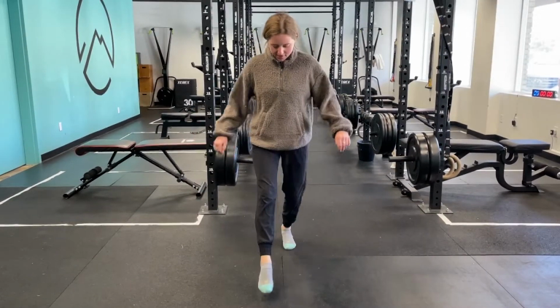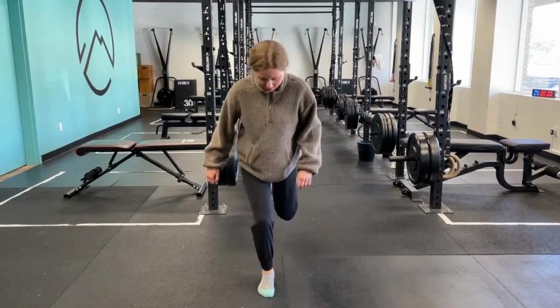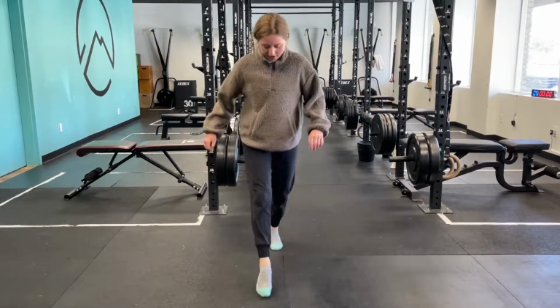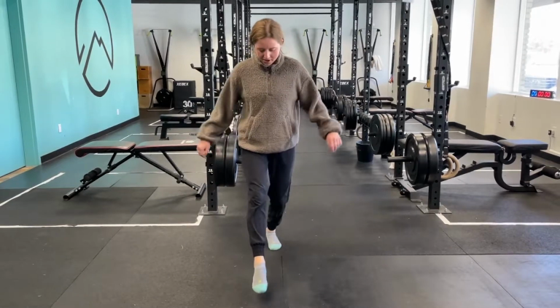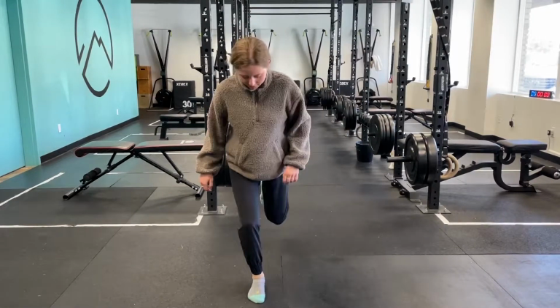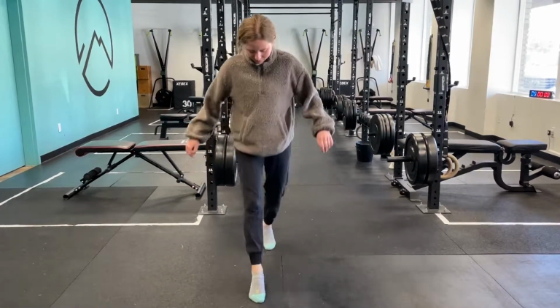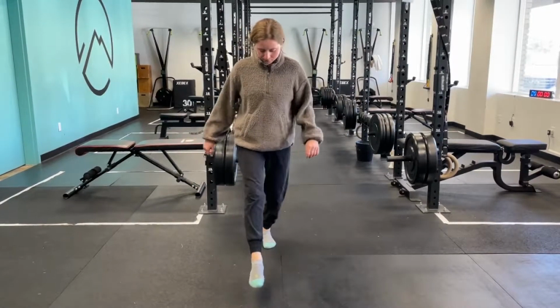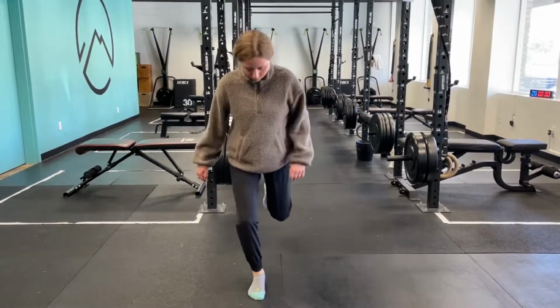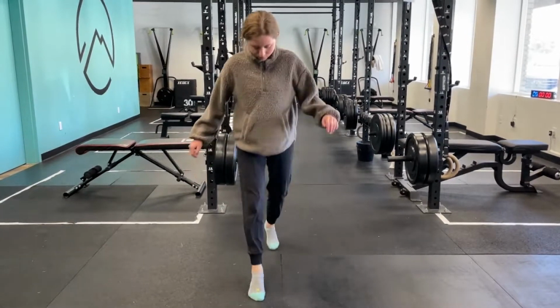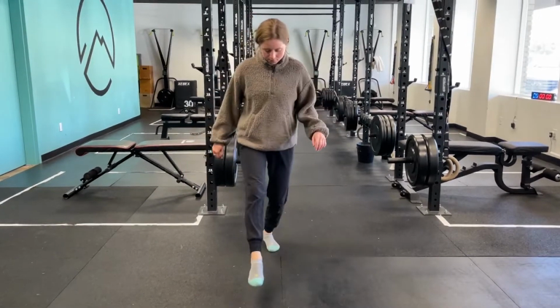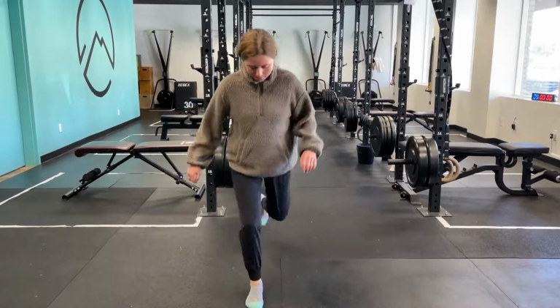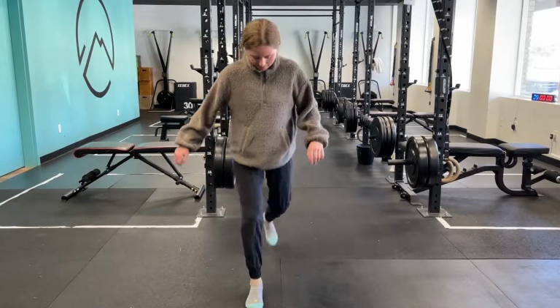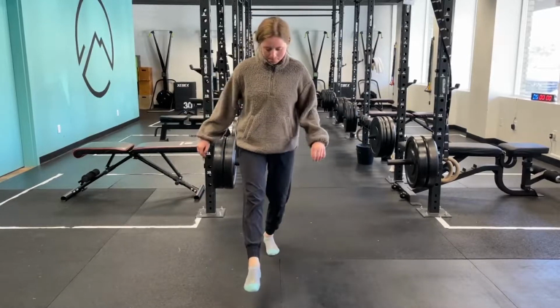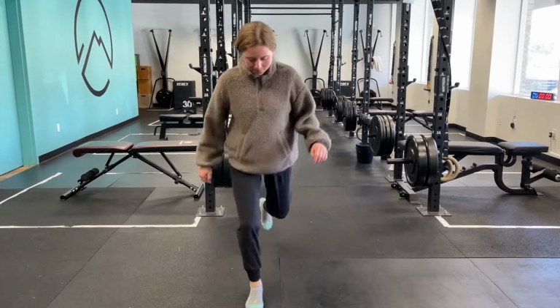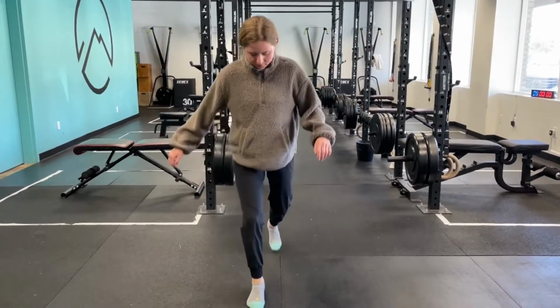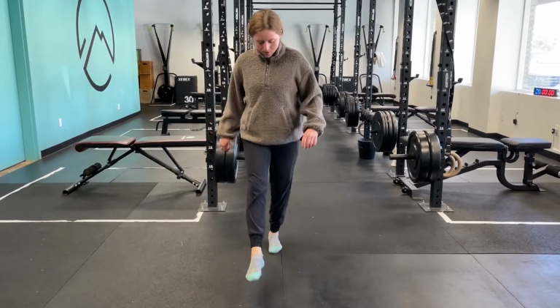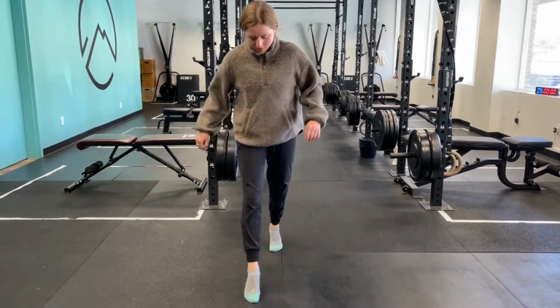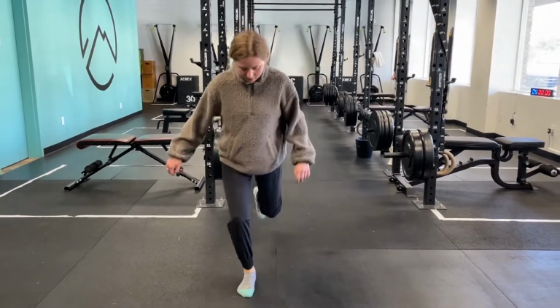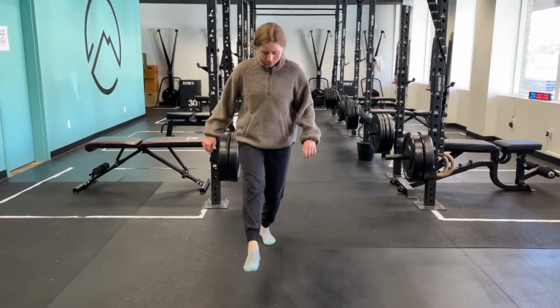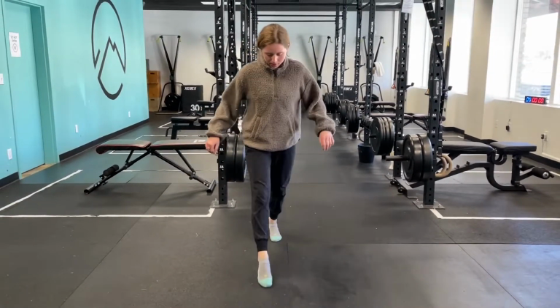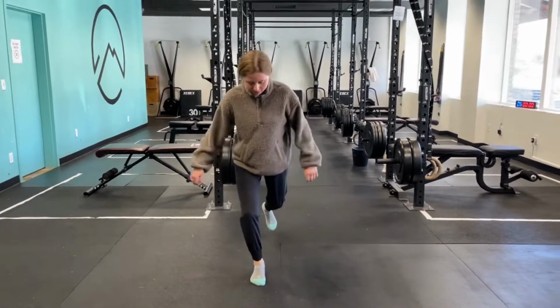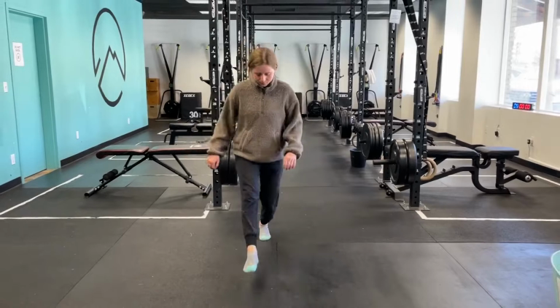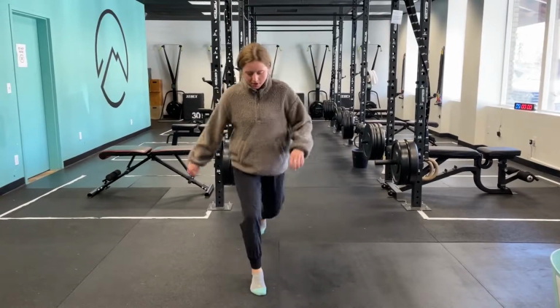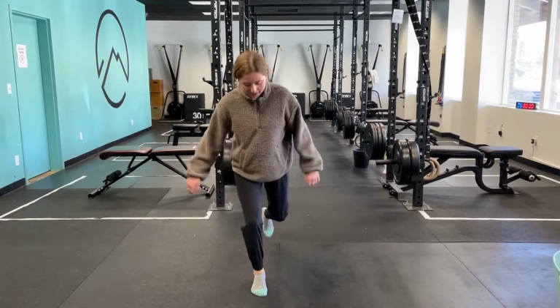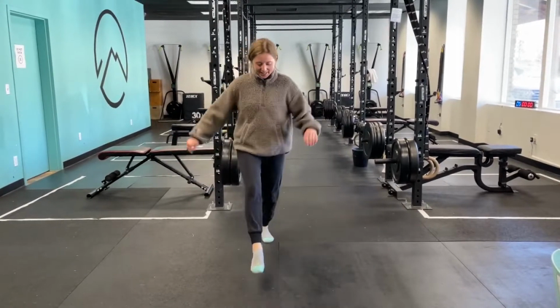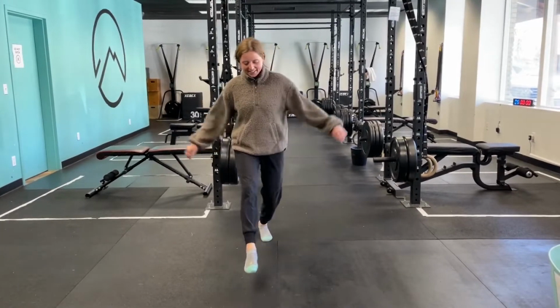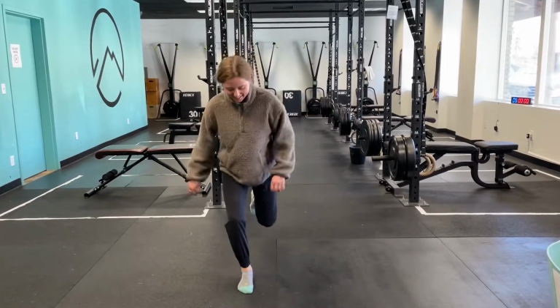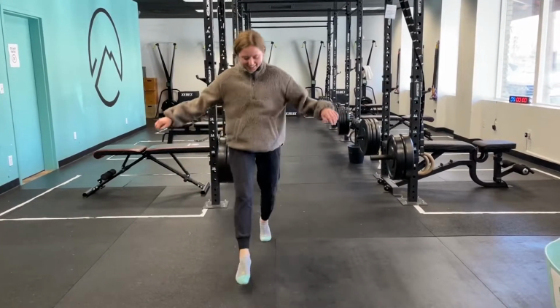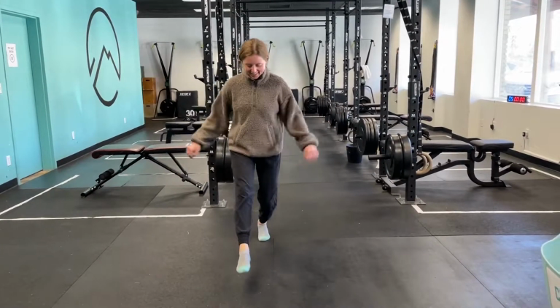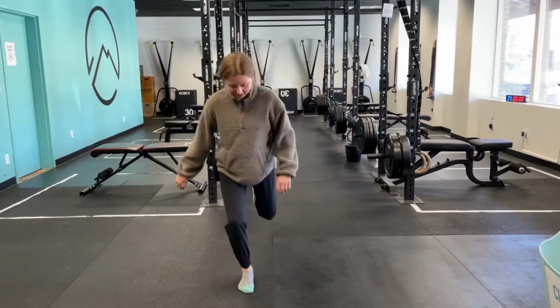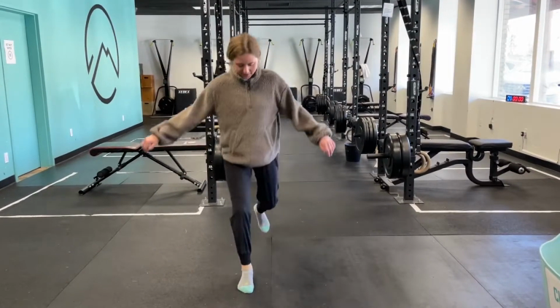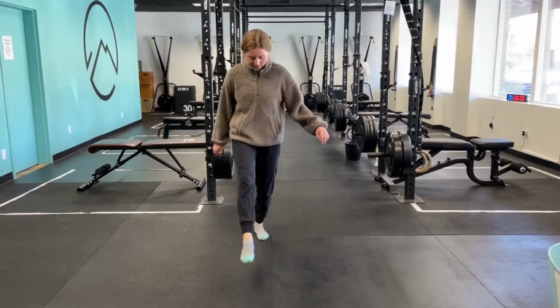That front knee — we're trying to avoid any wobble inwards, absorbing it with a good bend of the knee. Same thing on the back leg. Then she can start to go just a little bit bigger and maybe even a little bit faster, challenging balance and control.